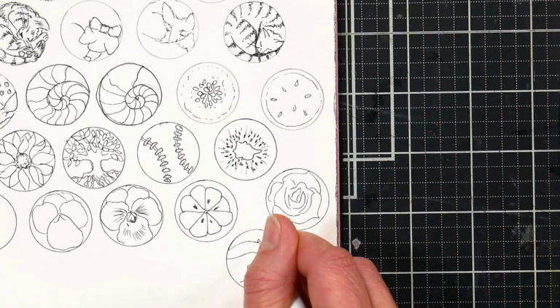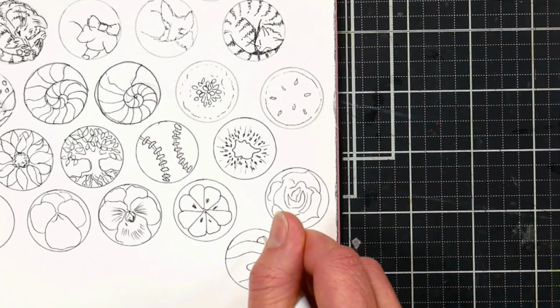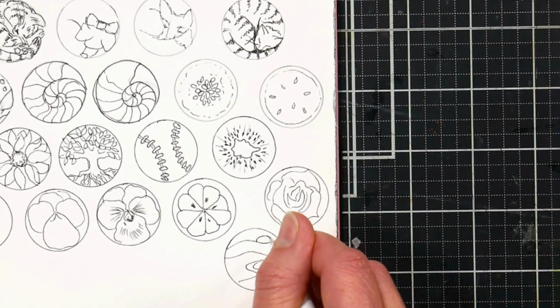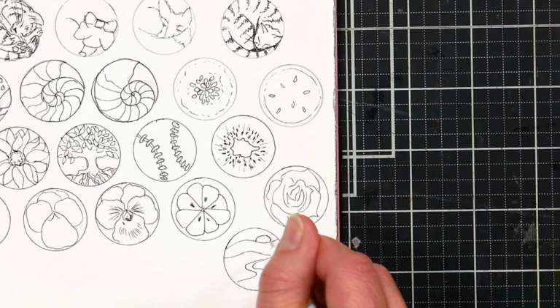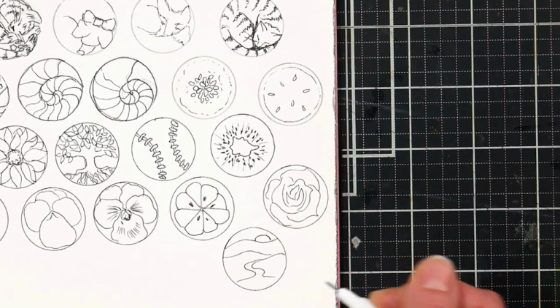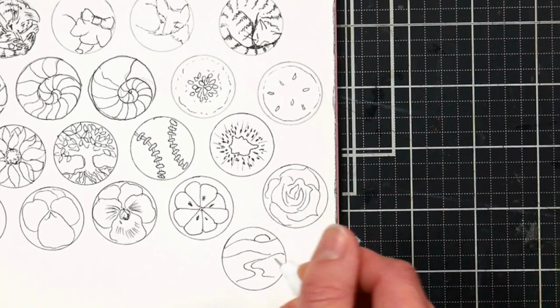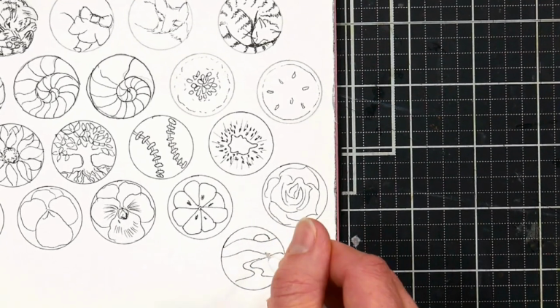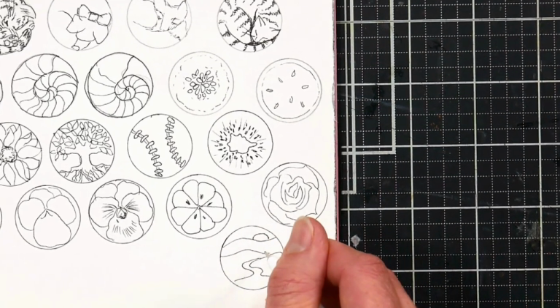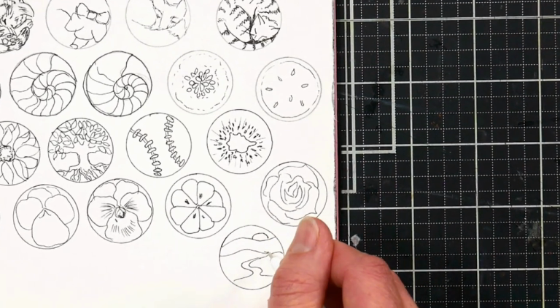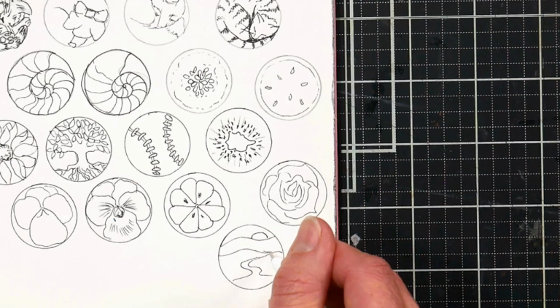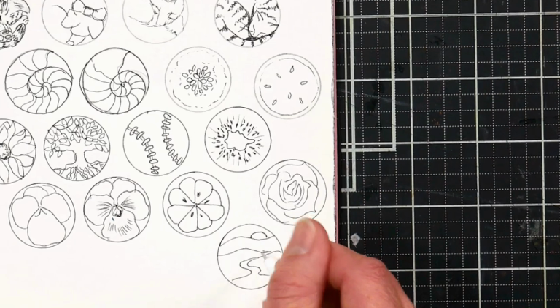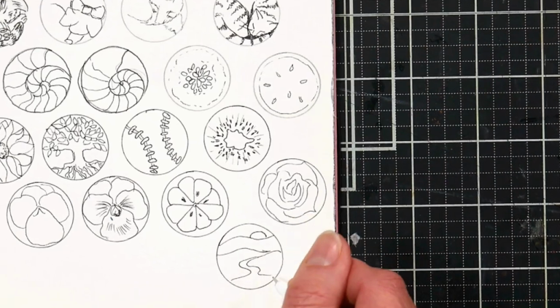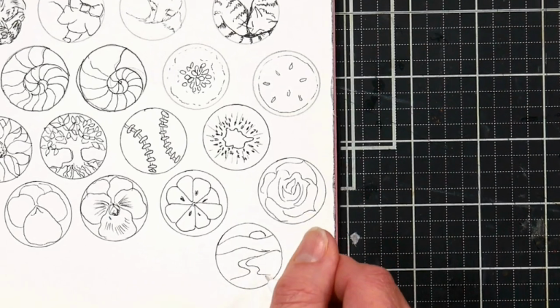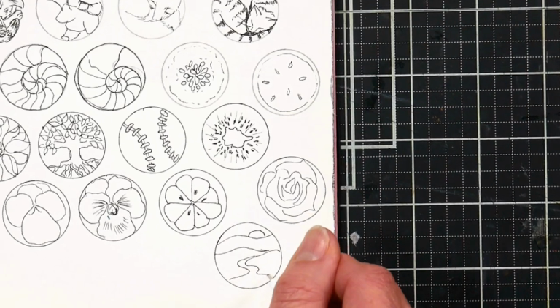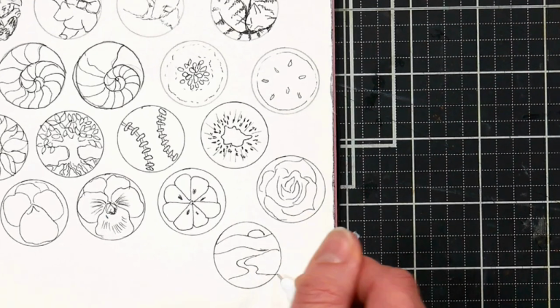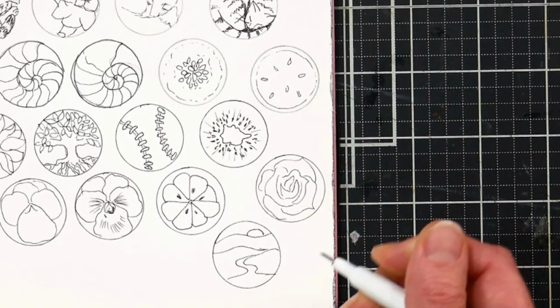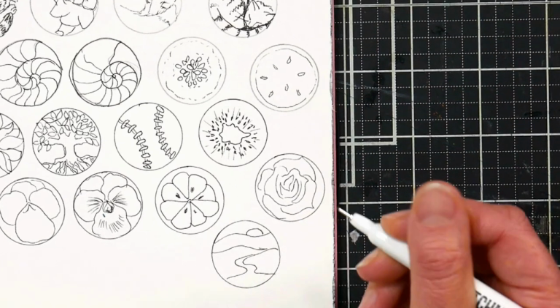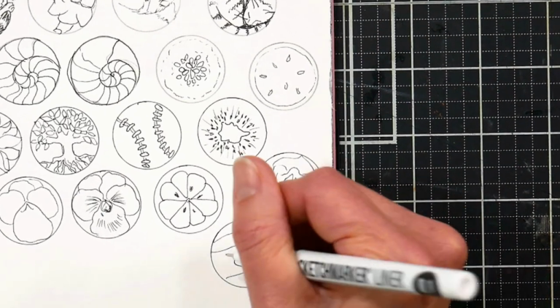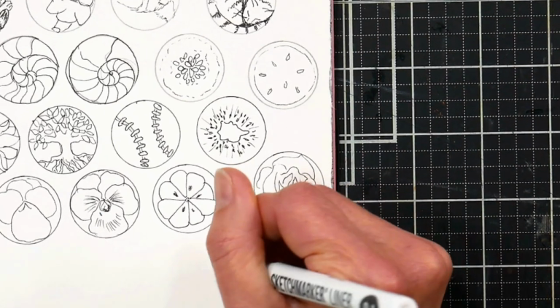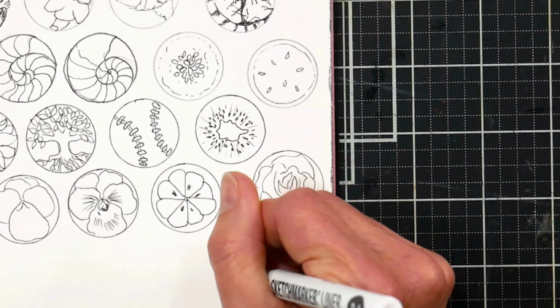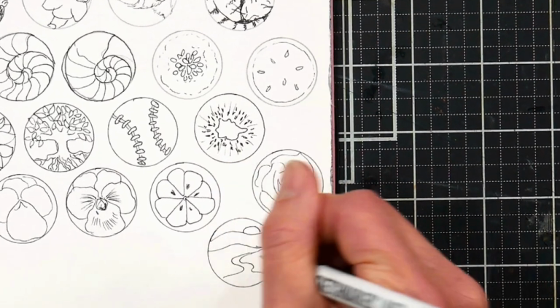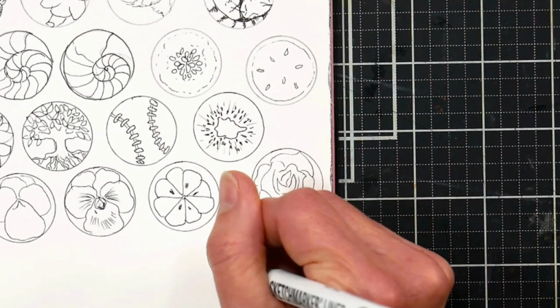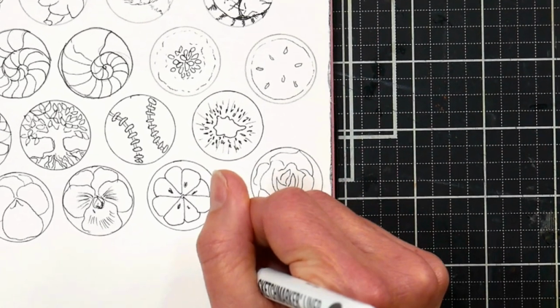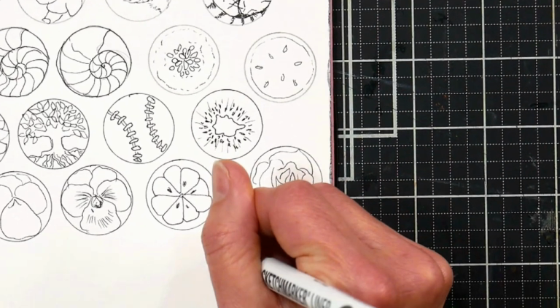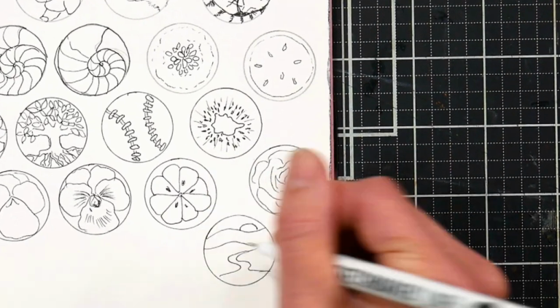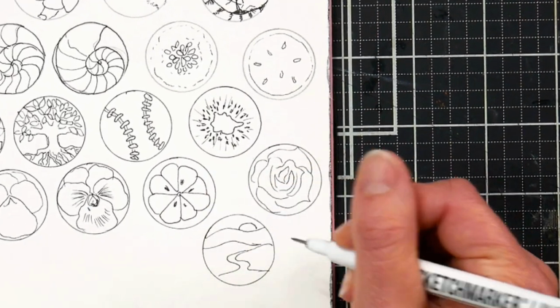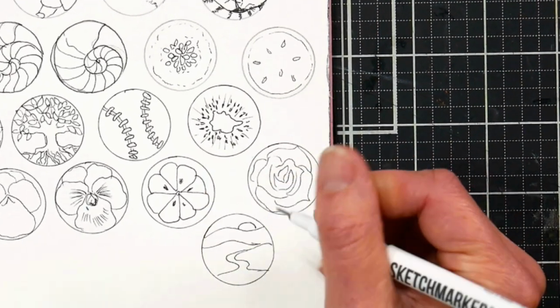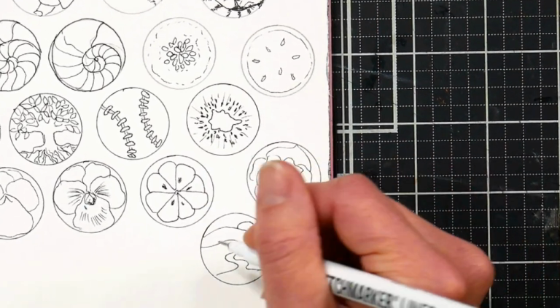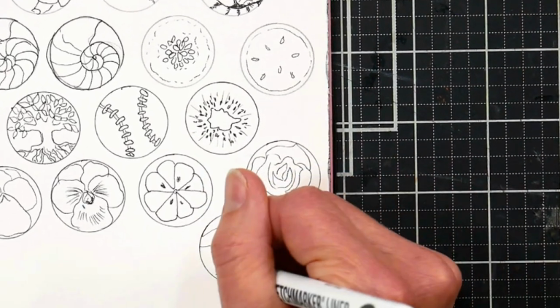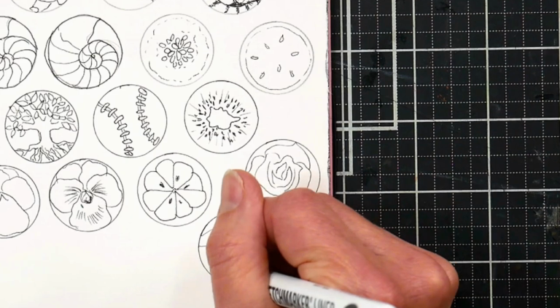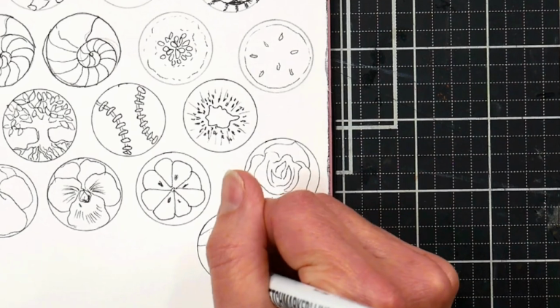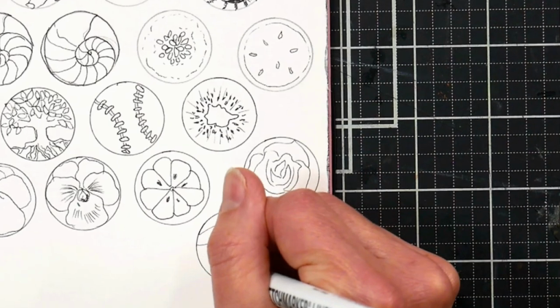You could do animals curled up sleeping, landscapes, trees, flowers, fruit slices — you name it. You can really be creative with this.